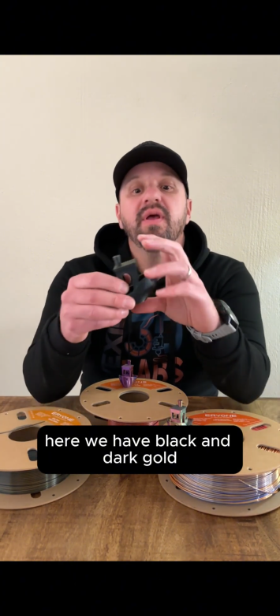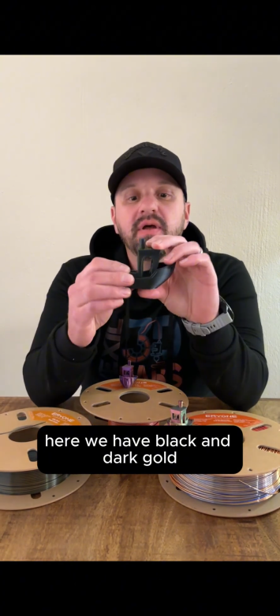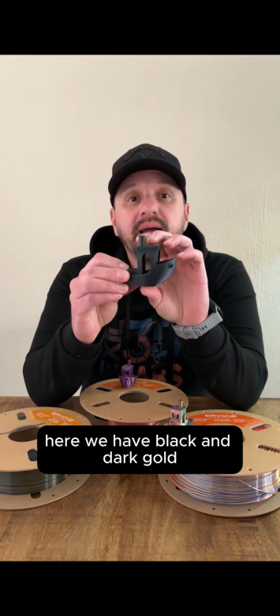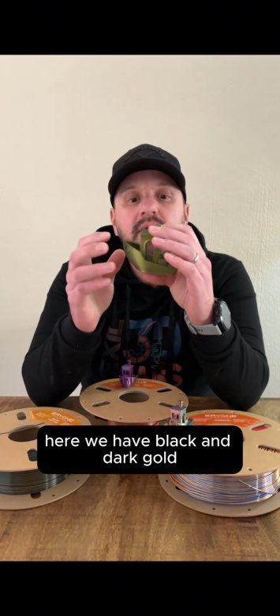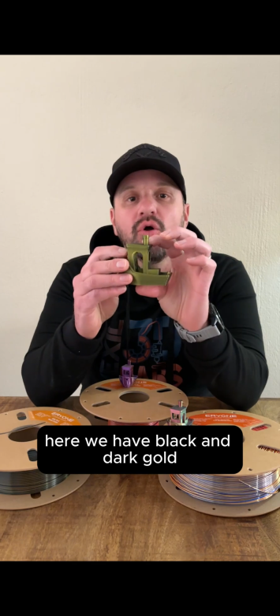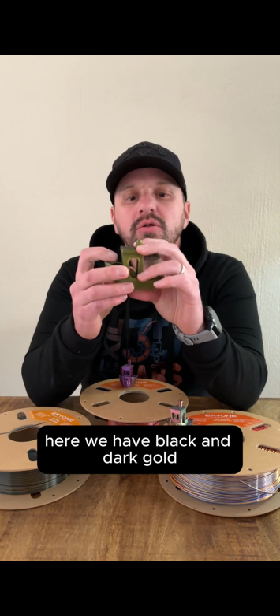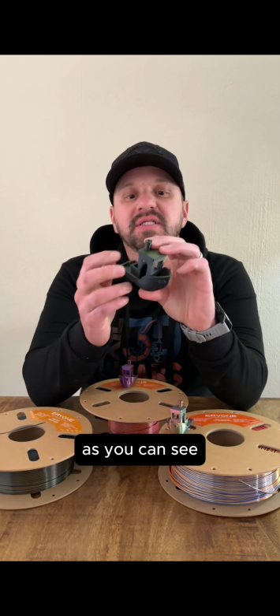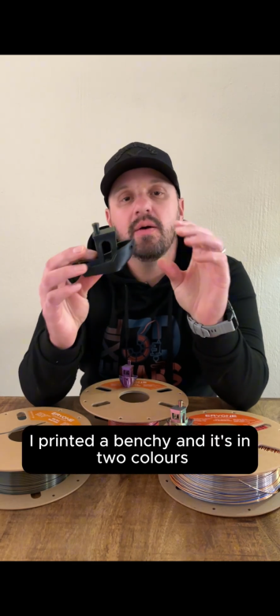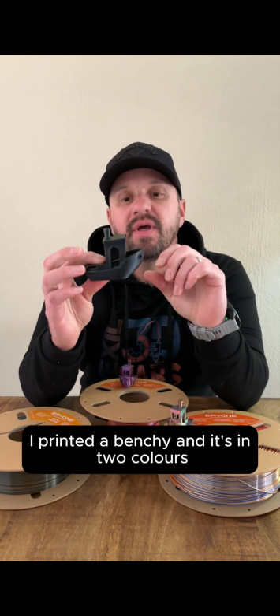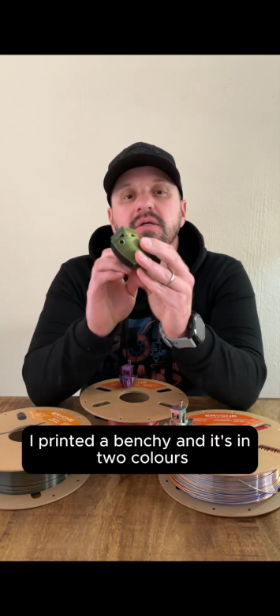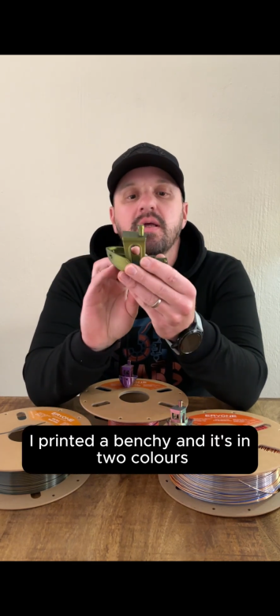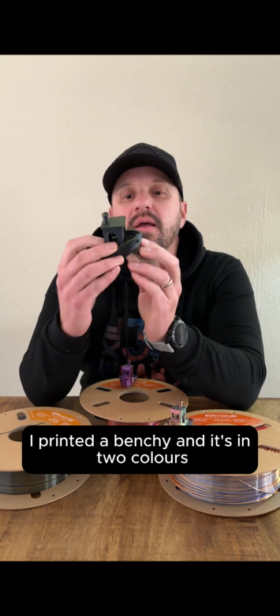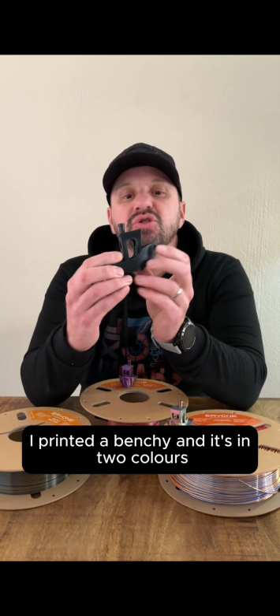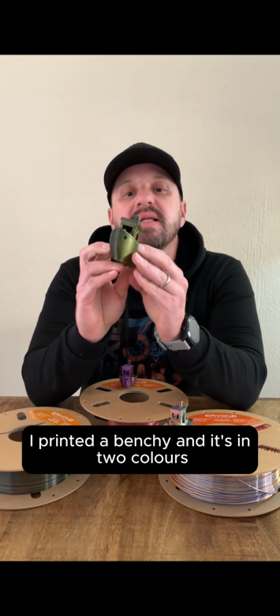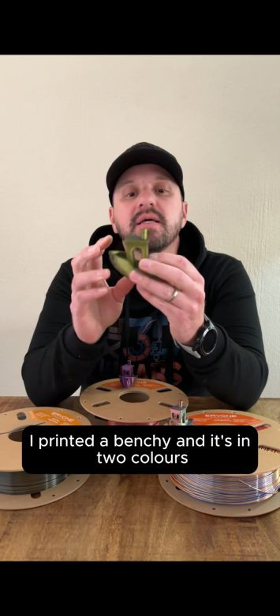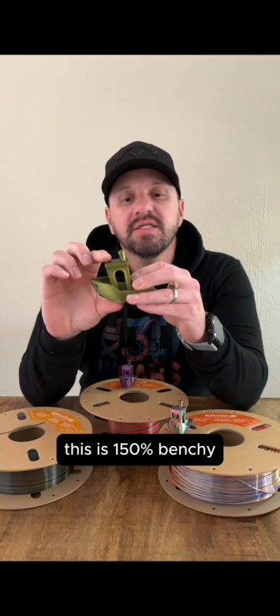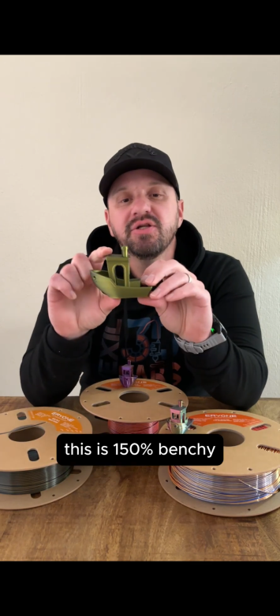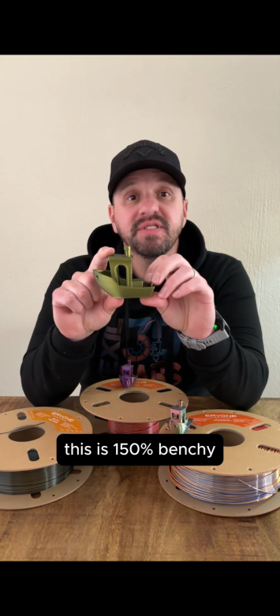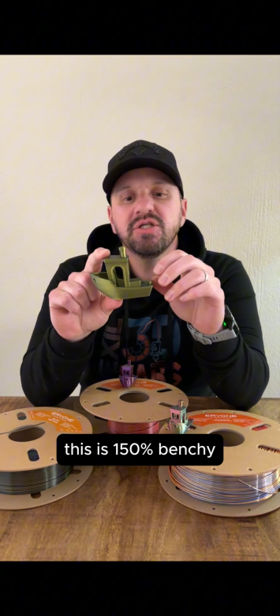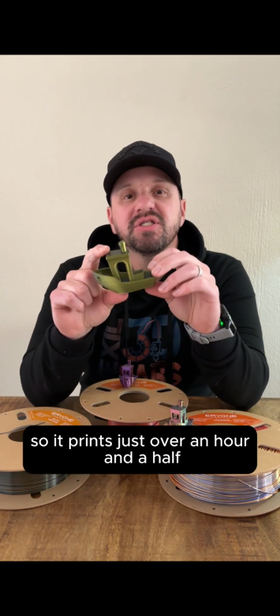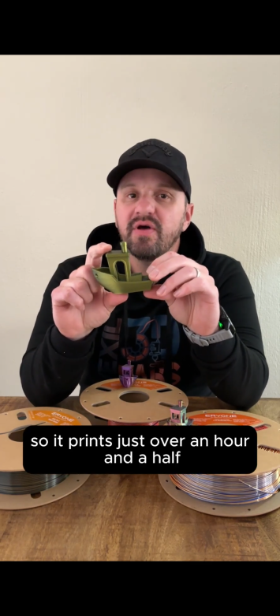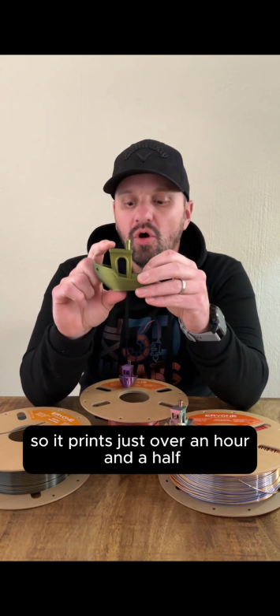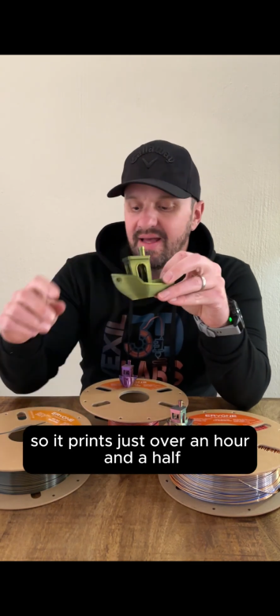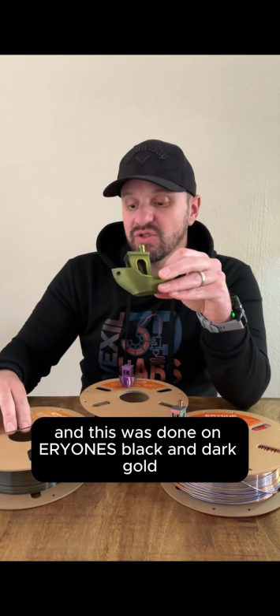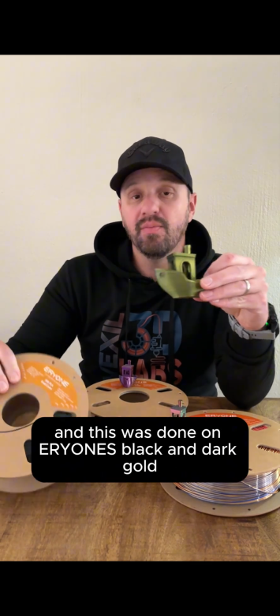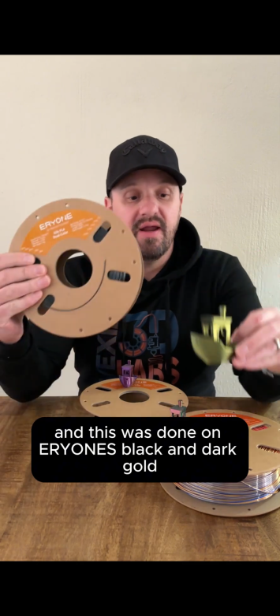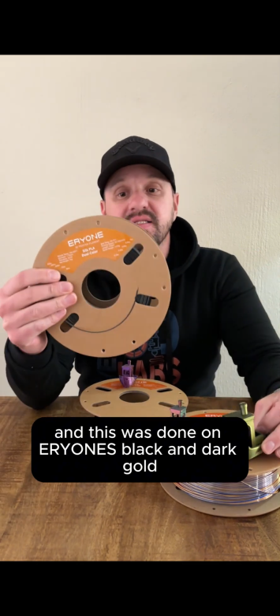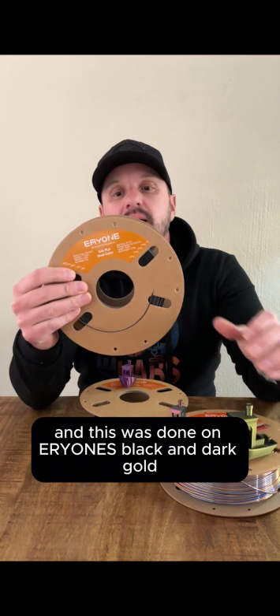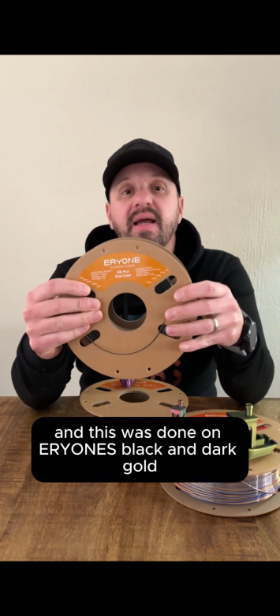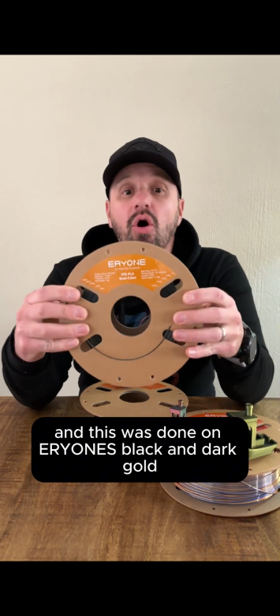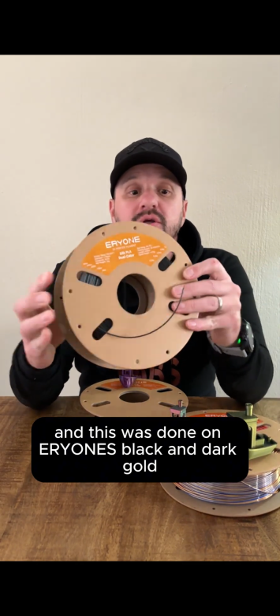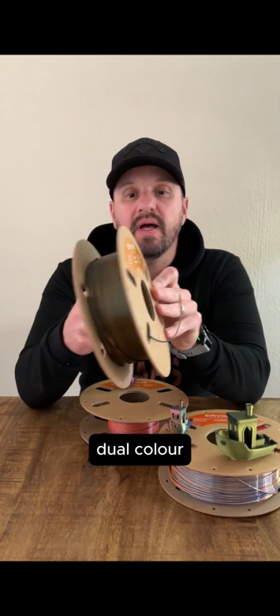Here we have black and dark gold. As you can see, I printed a Benchy and it's in two colors. This is a 150% Benchy, so it prints just over an hour and a half. And this was done with Eryone's black and dark gold dual color filament.